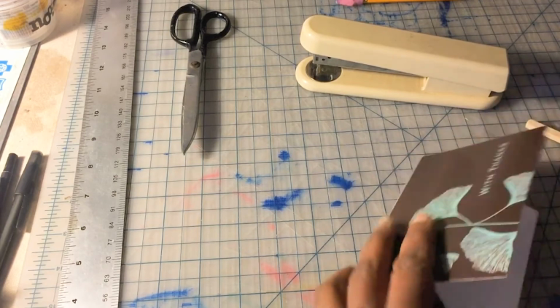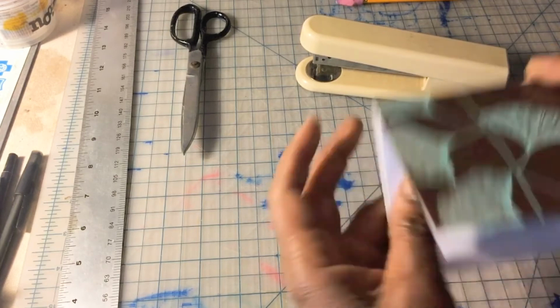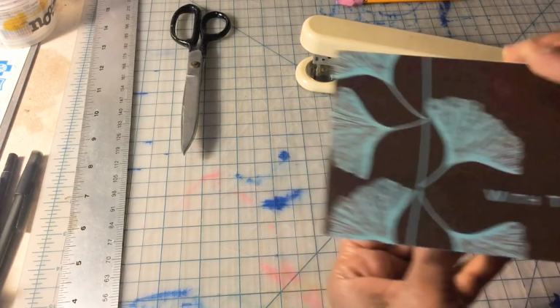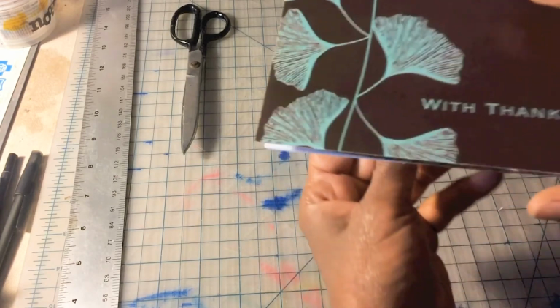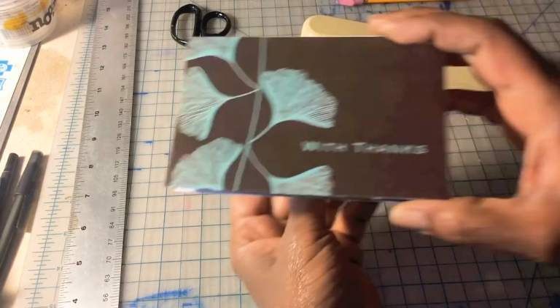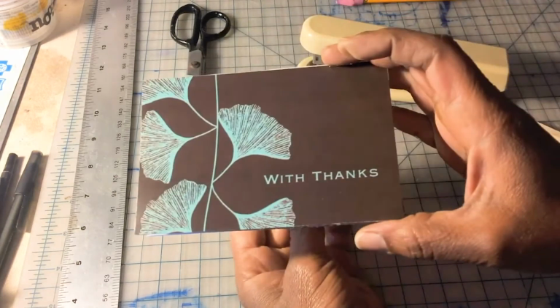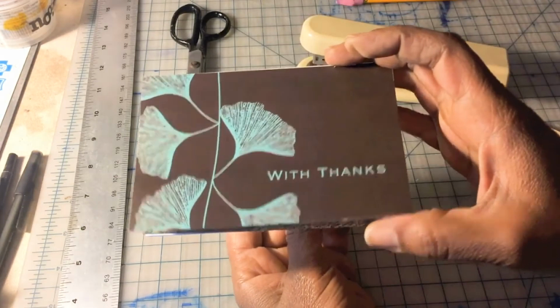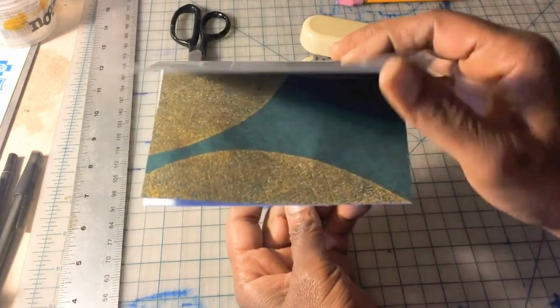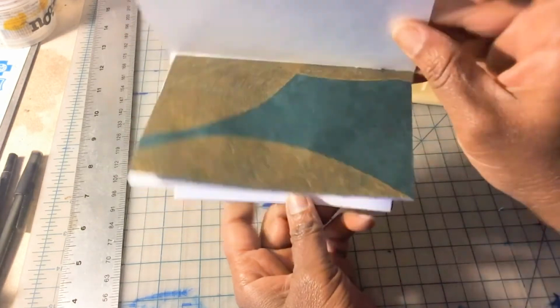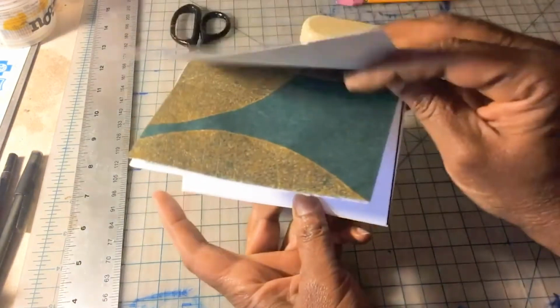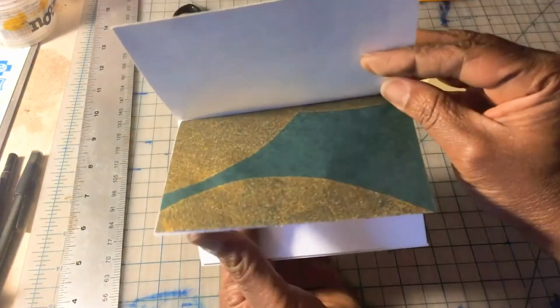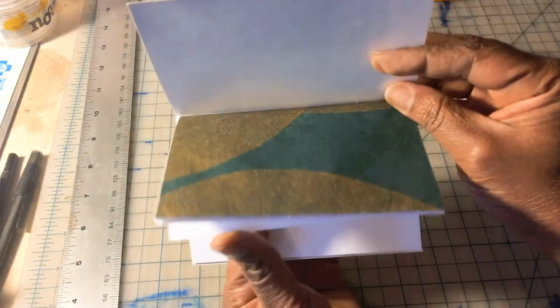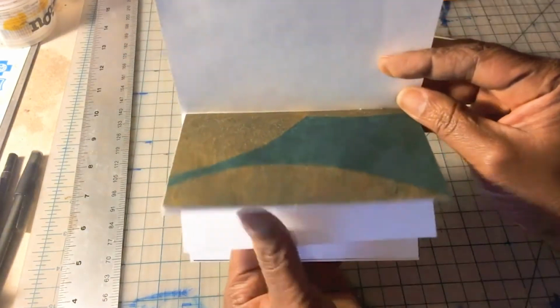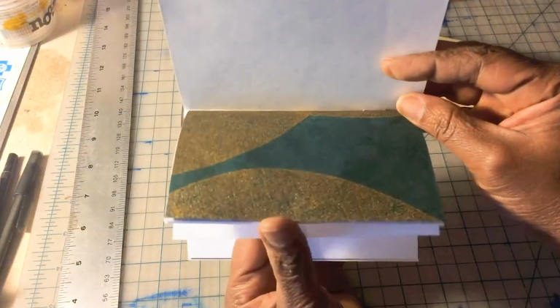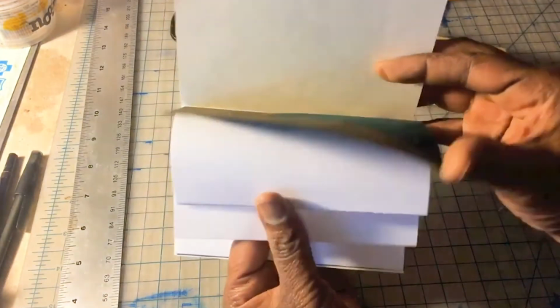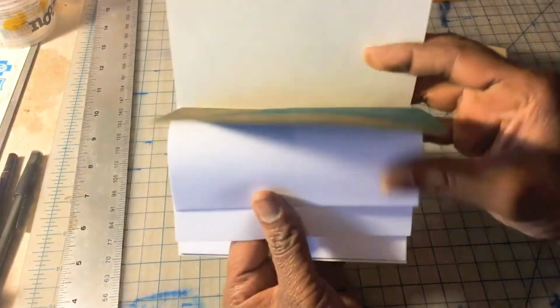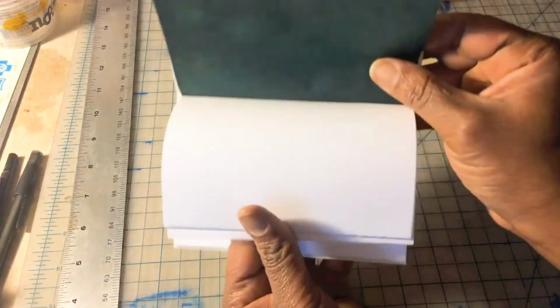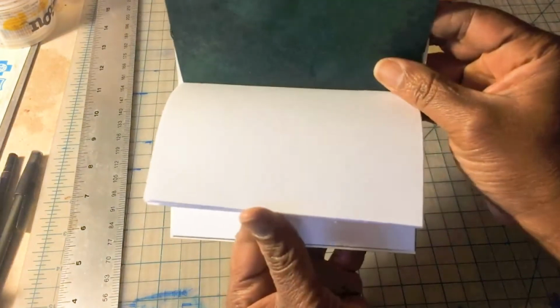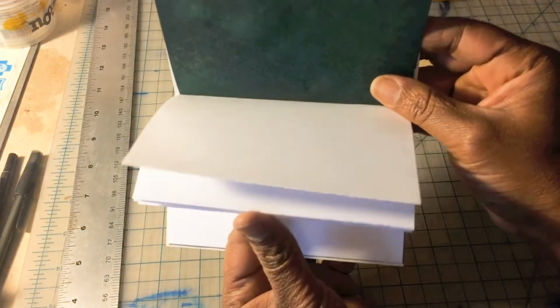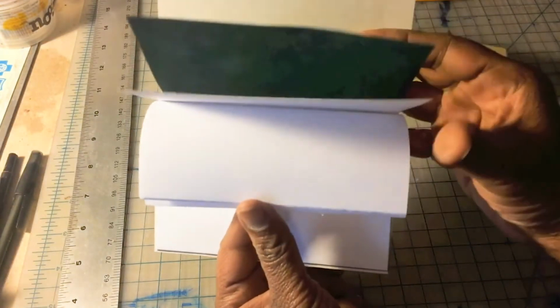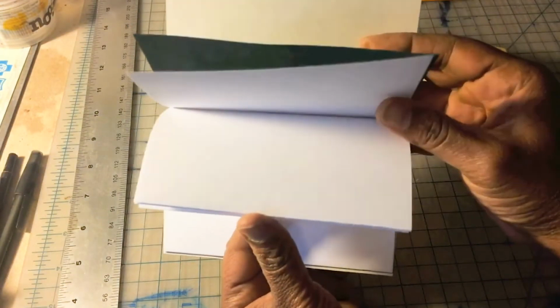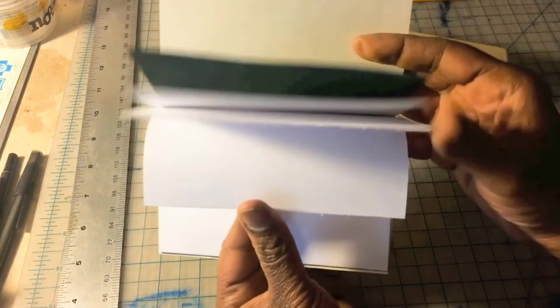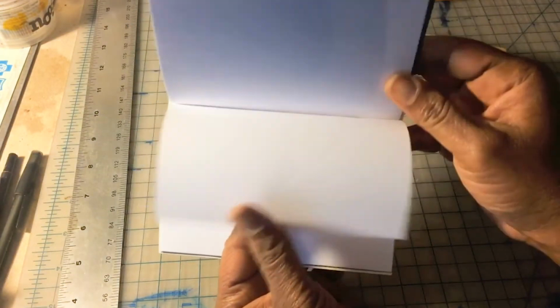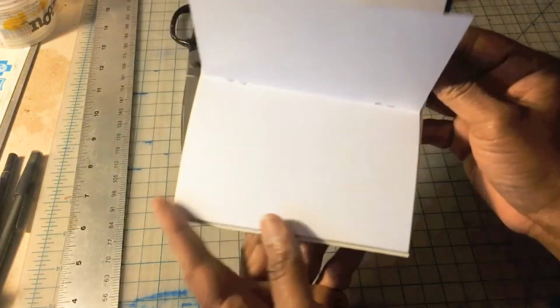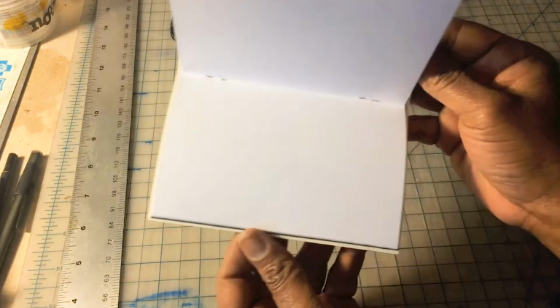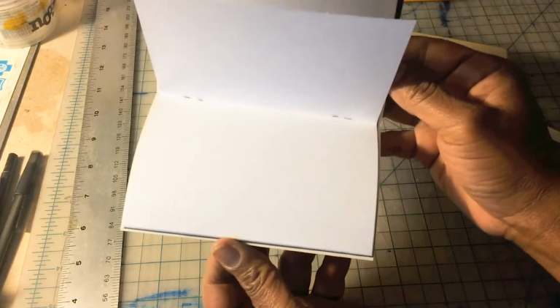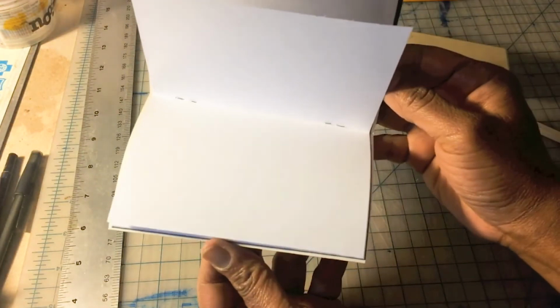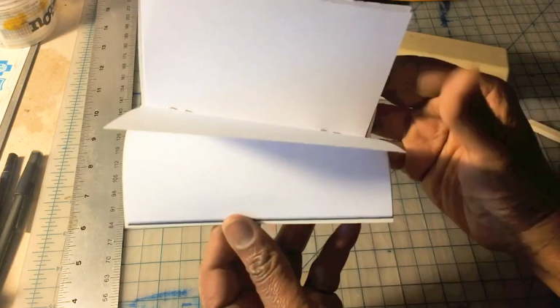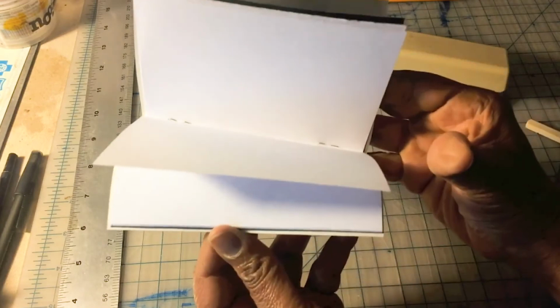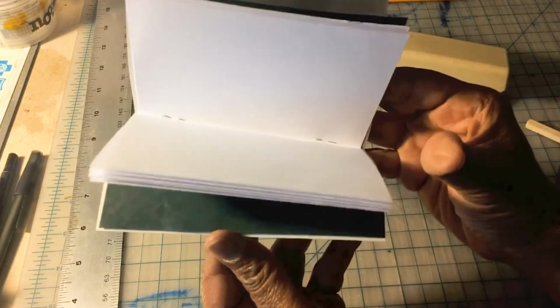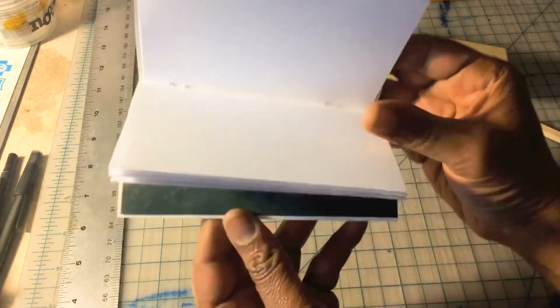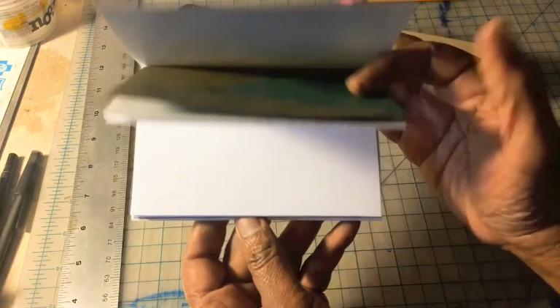A little extra fold, a little extra love from your chopstick, and now you have a really beautiful gratitude journal — ready for you to write, to draw, to sketch, and focus on the things that are really good in your life right now.